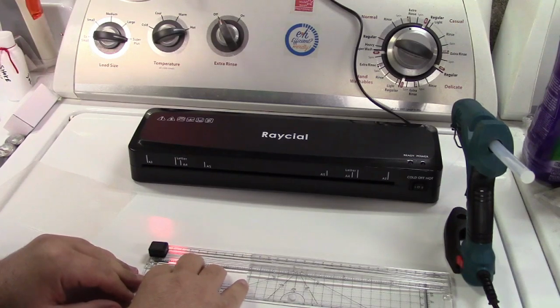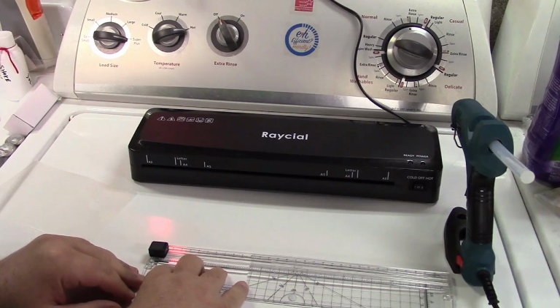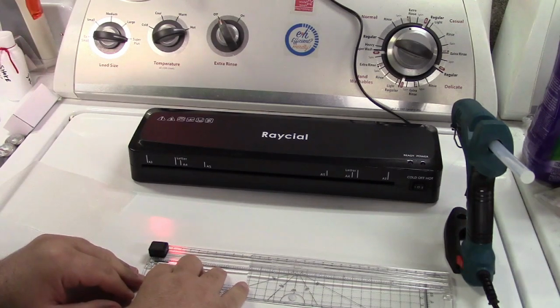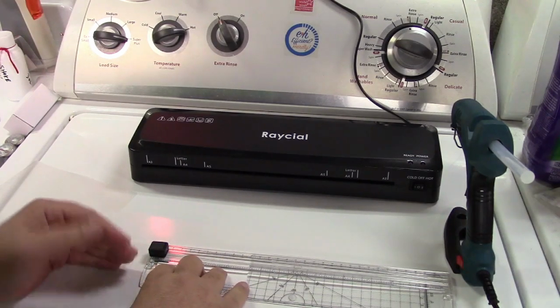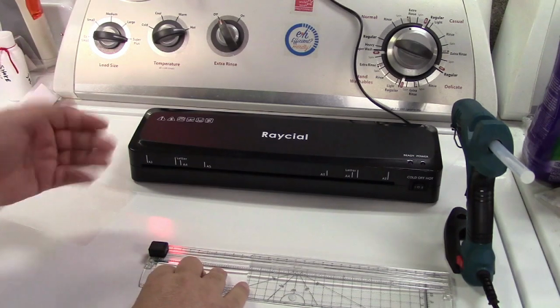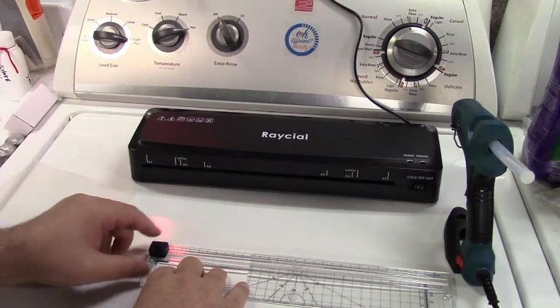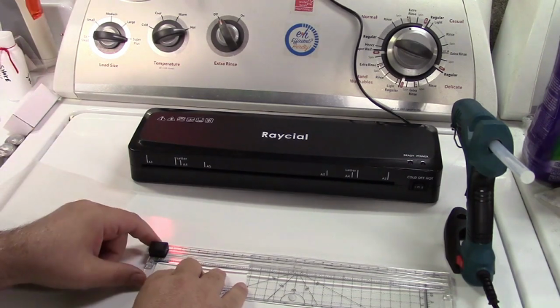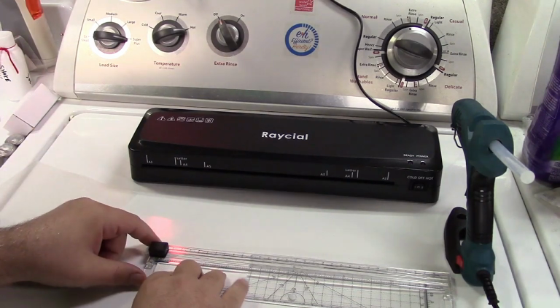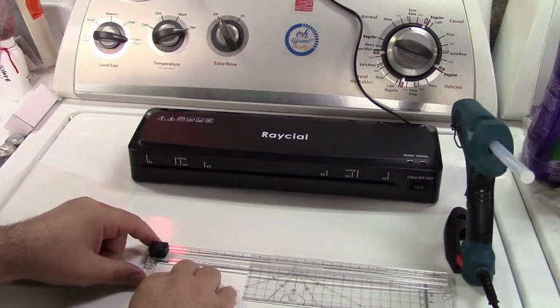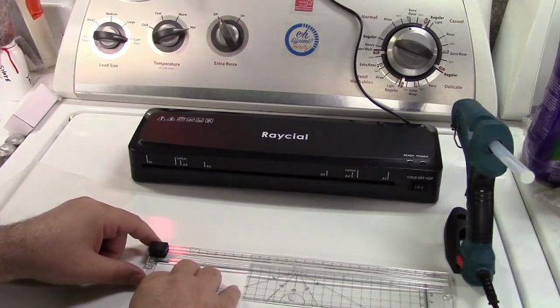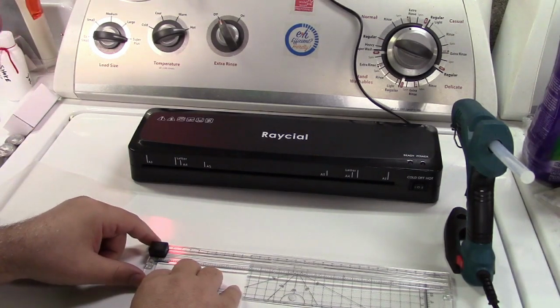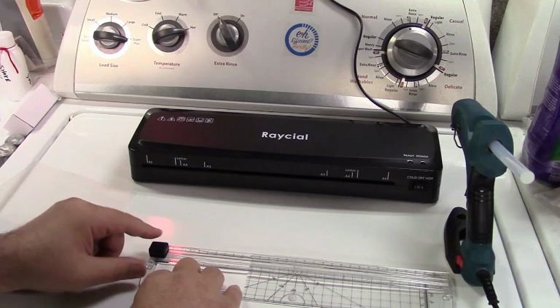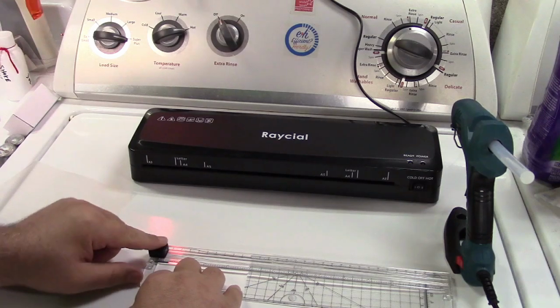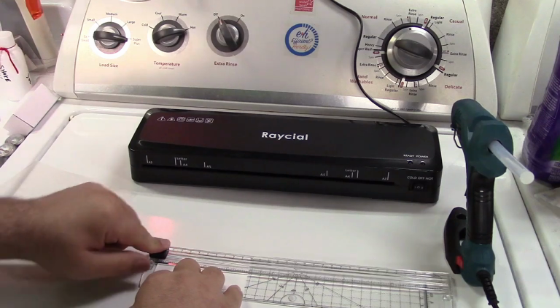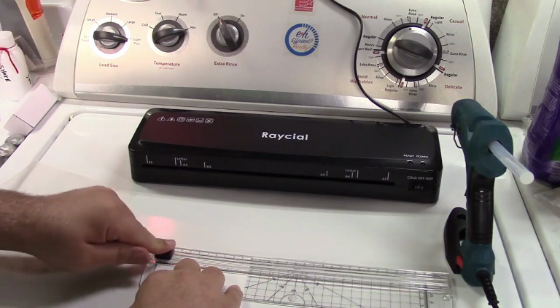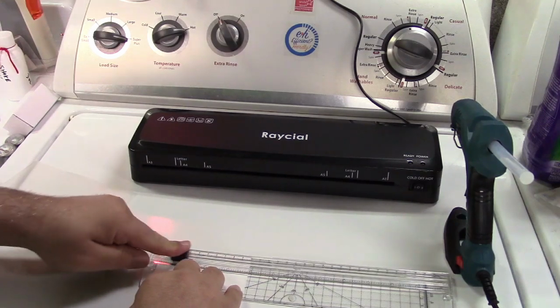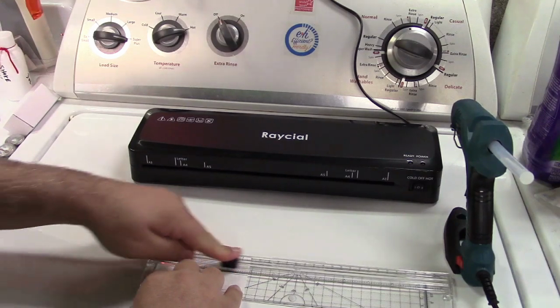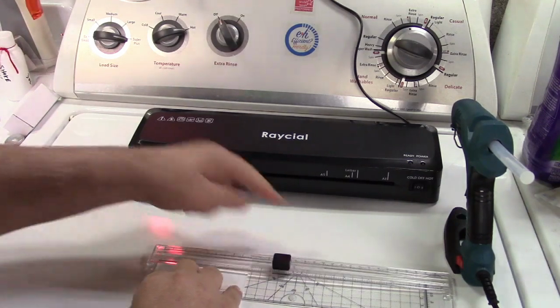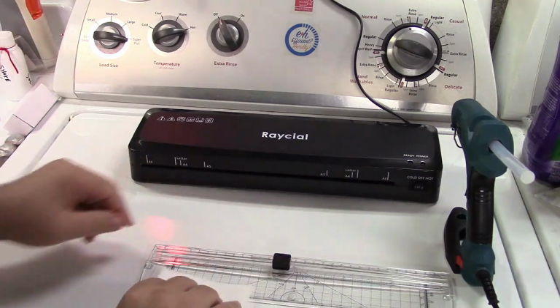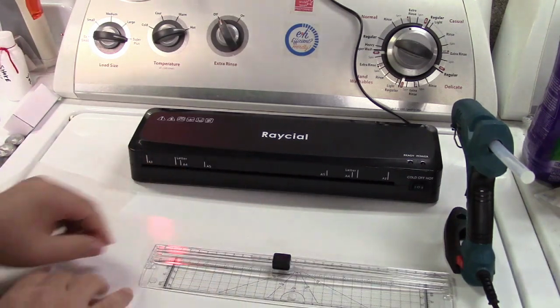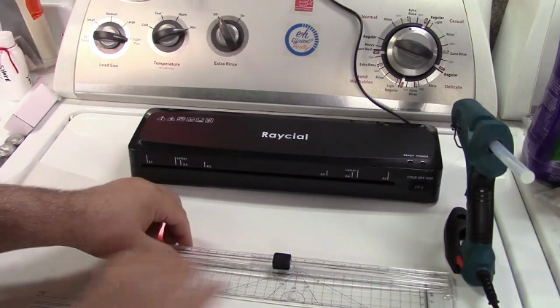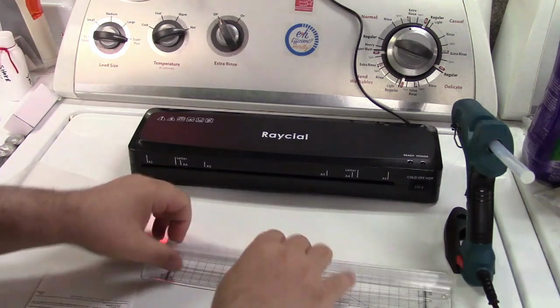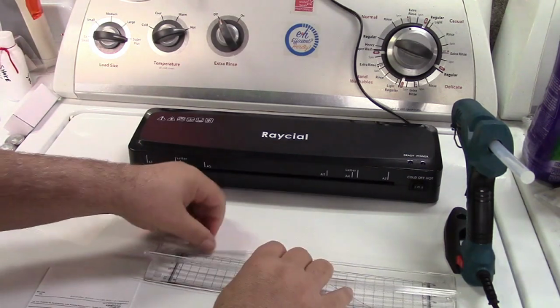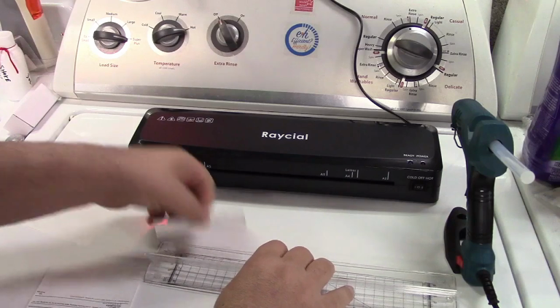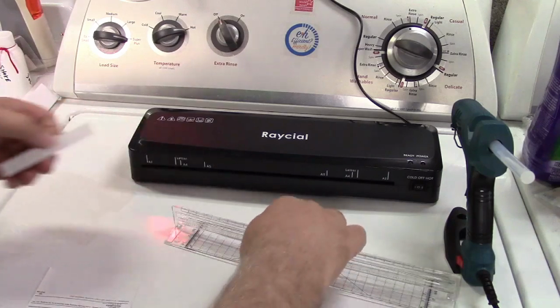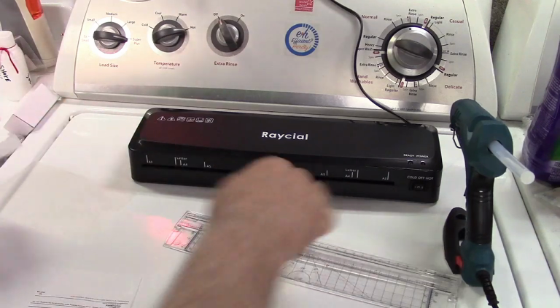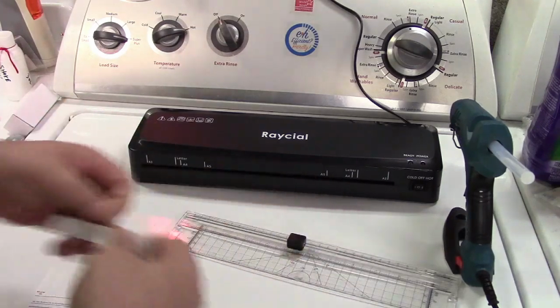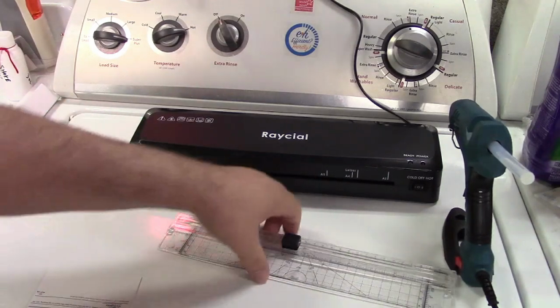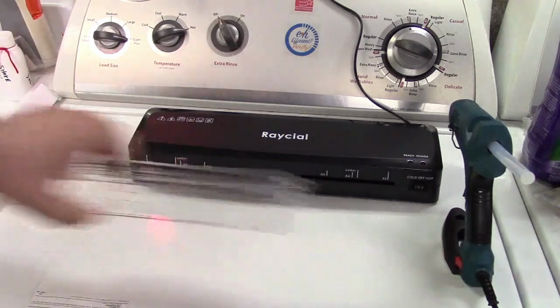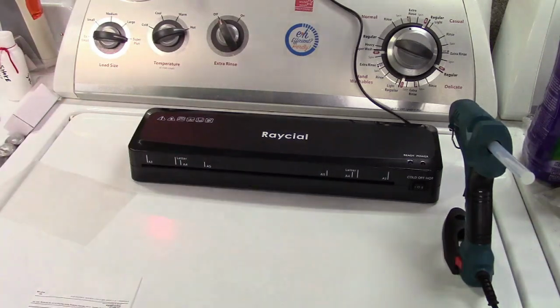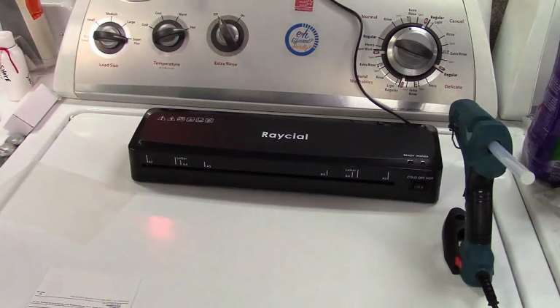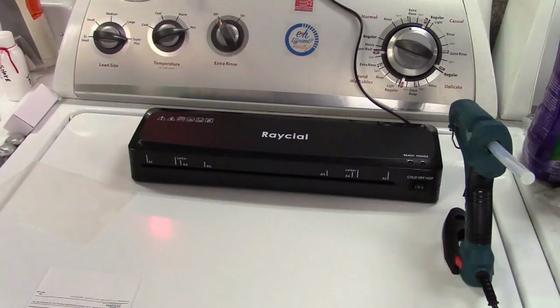Oh, you caught me right as I'm setting up for a video! Why do you guys get here so early? I just wanted to show you a few things and you showed up before I'm even ready.